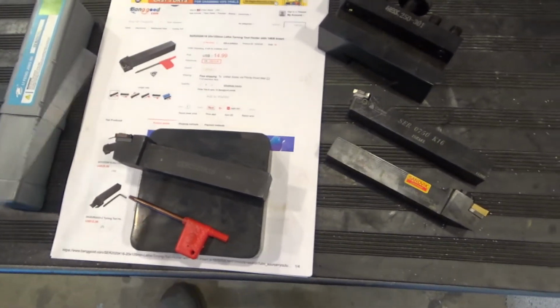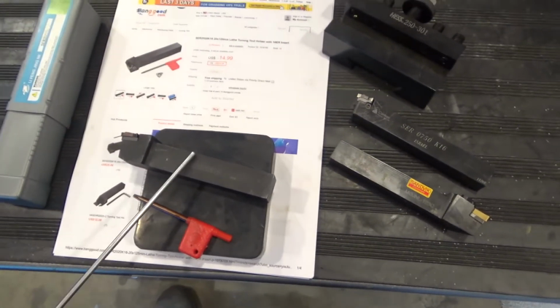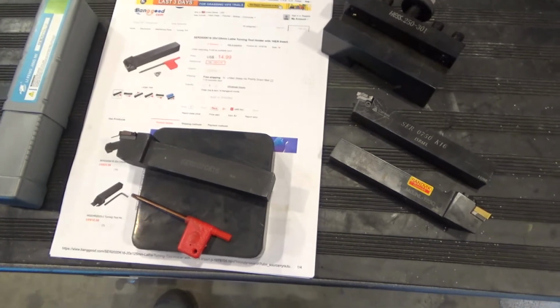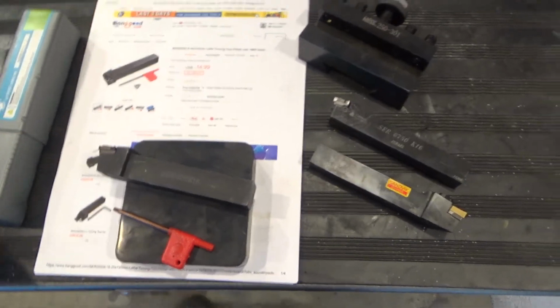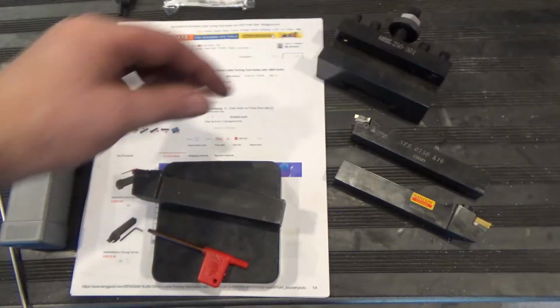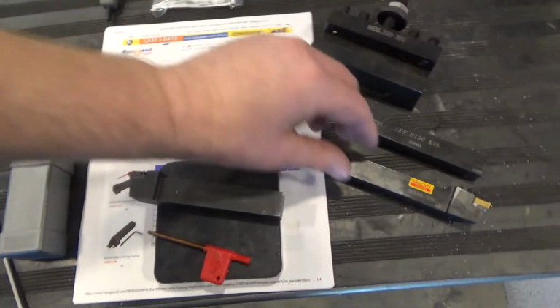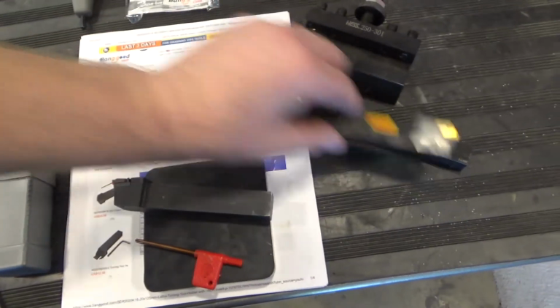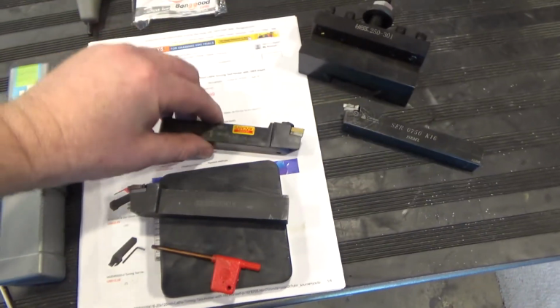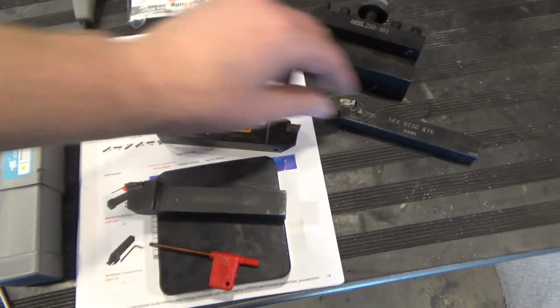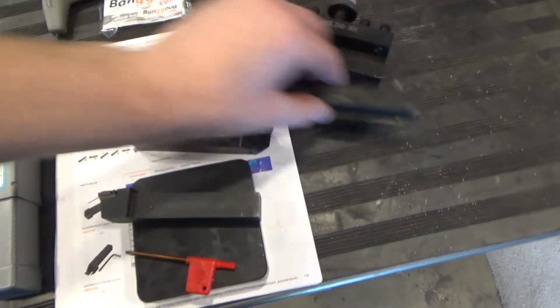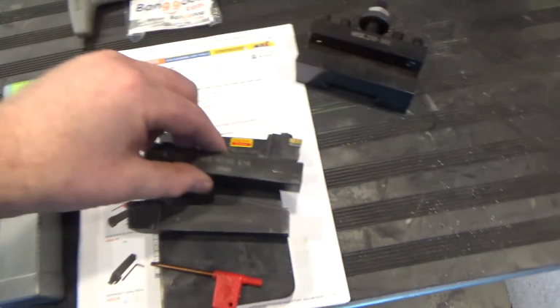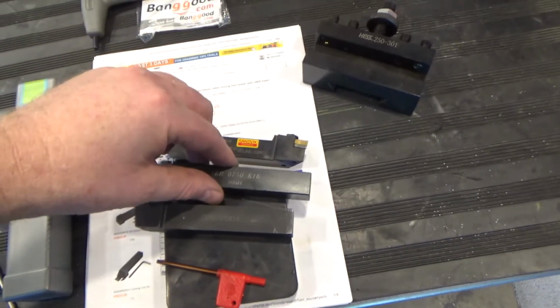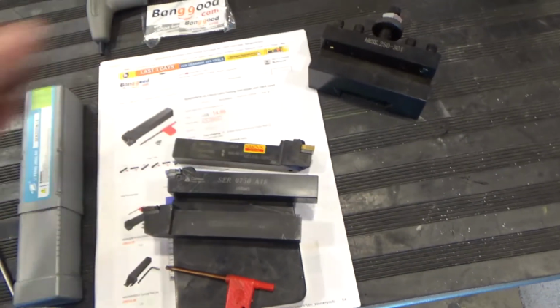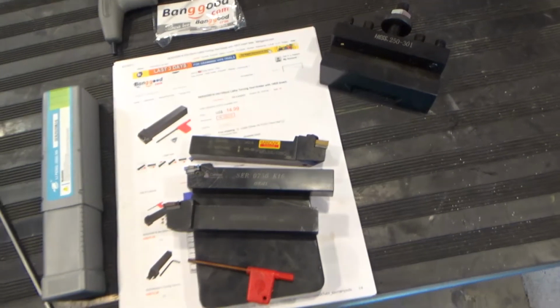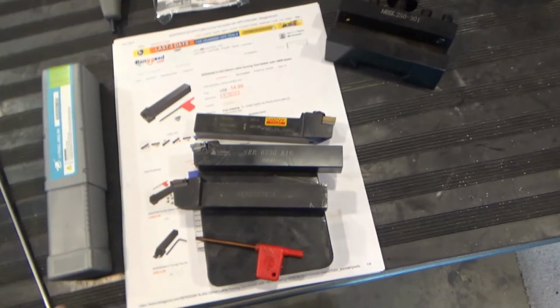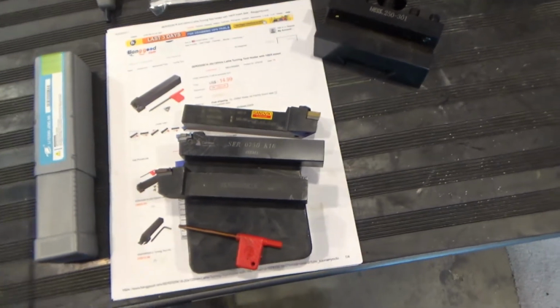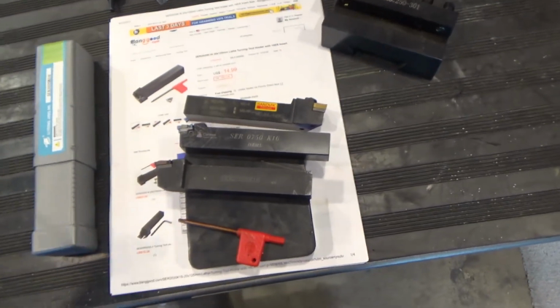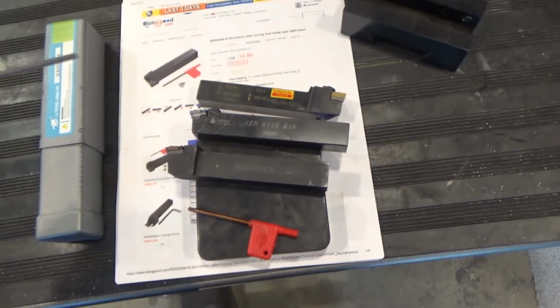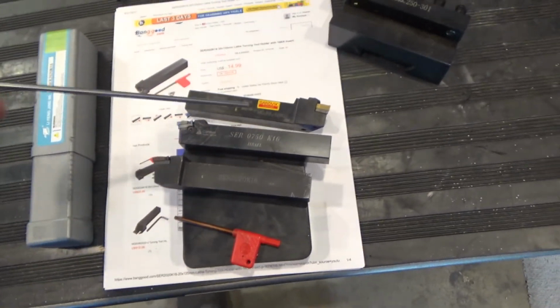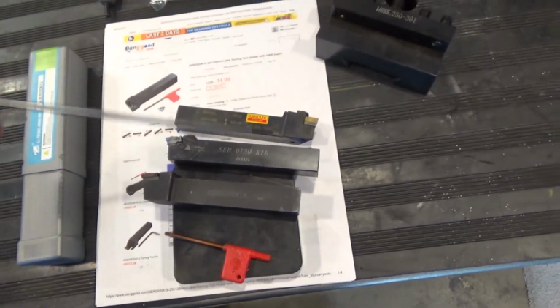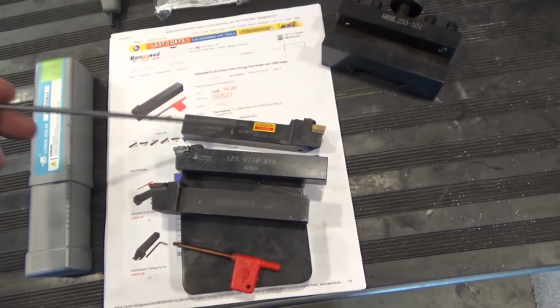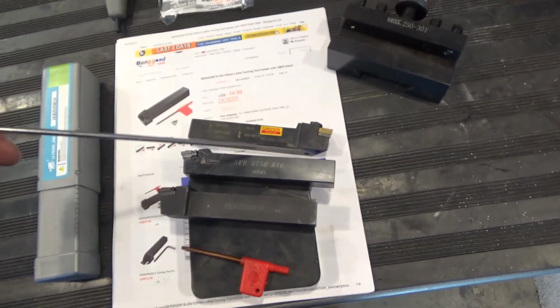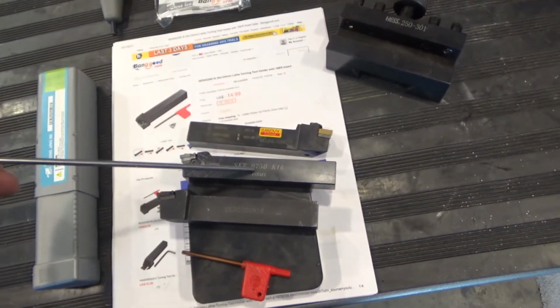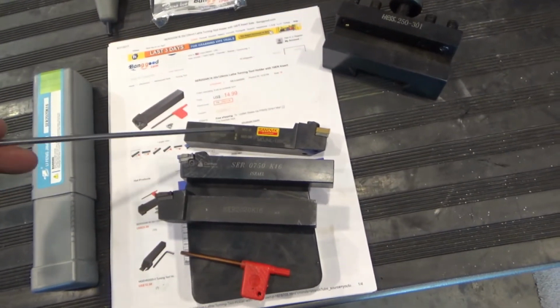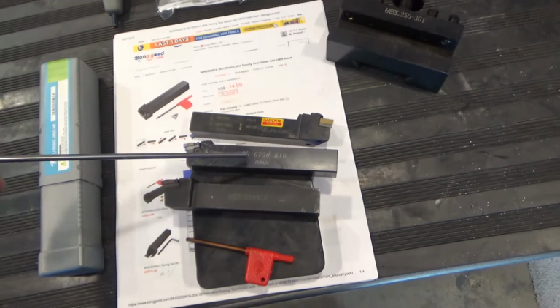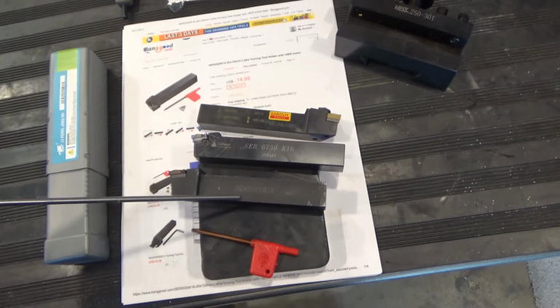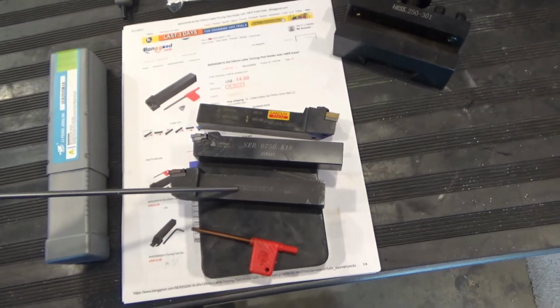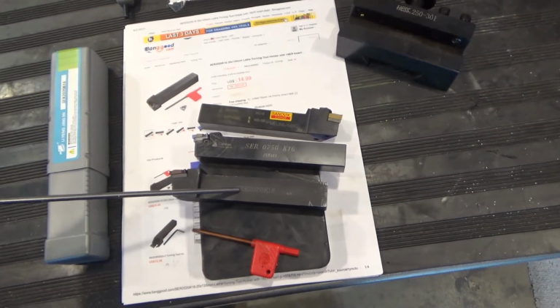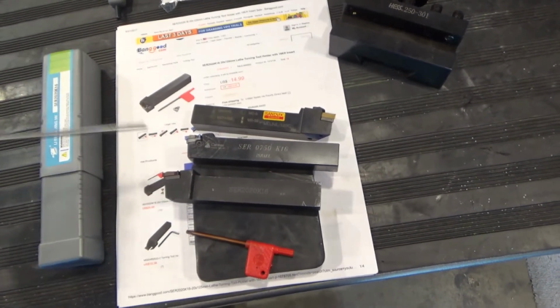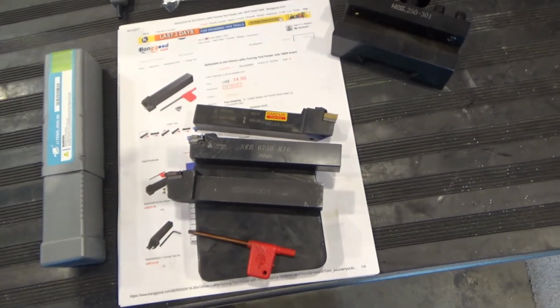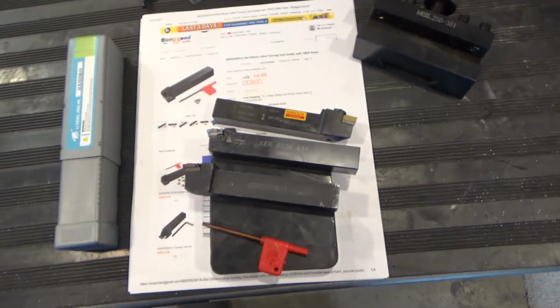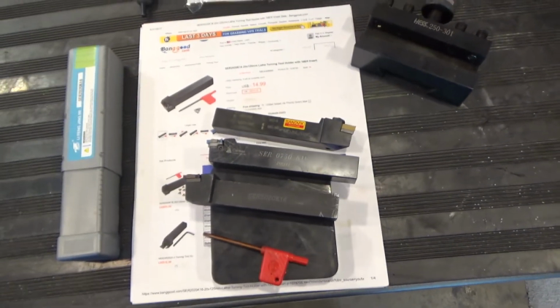The finish is very nice — it's gunmetal black. Here's some Sandvik and a CarMax to compare it to. The finish on the Sandvik and the CarMax are a little bit prettier; they're shiny as opposed to dull black, but to me that's a minor aesthetic difference.